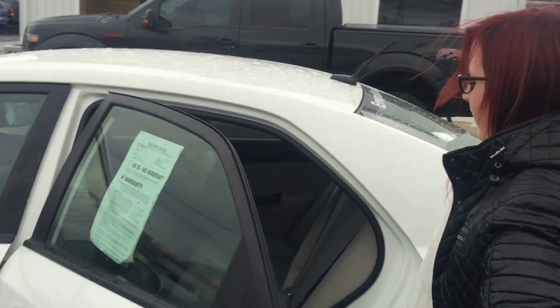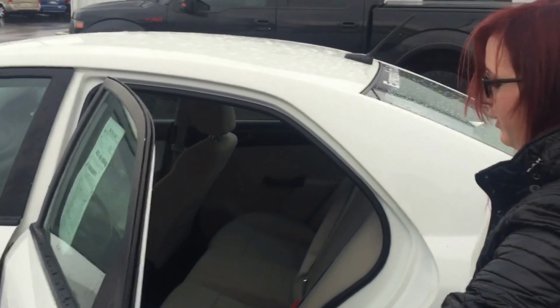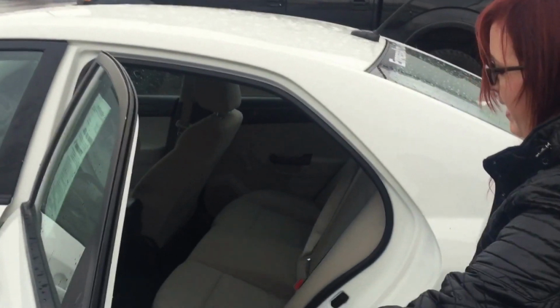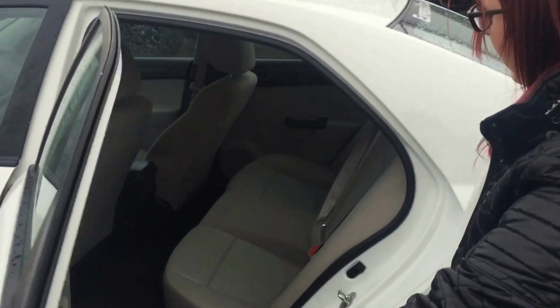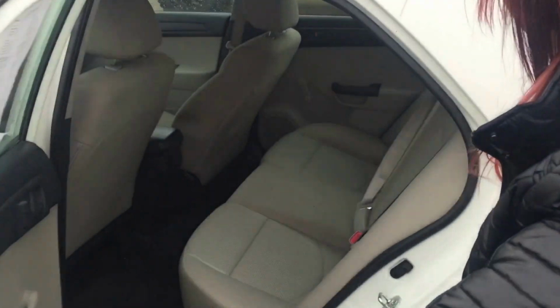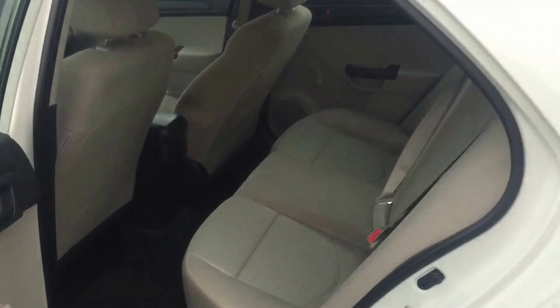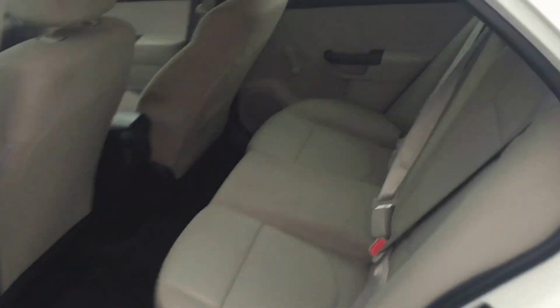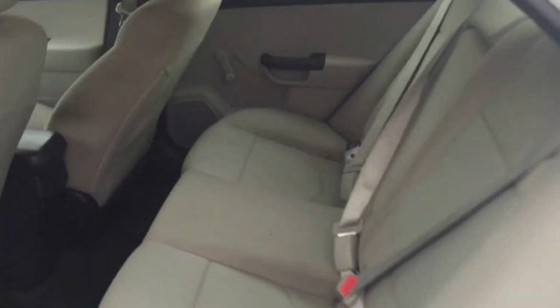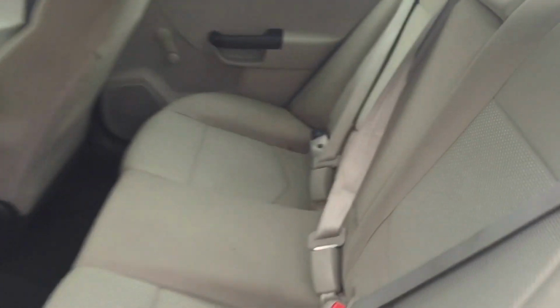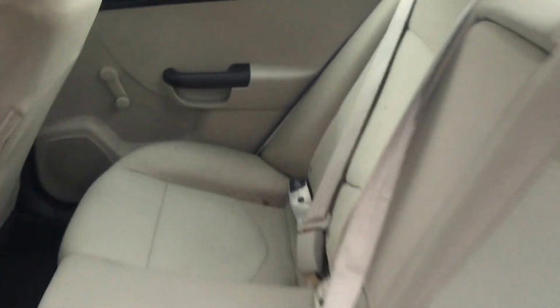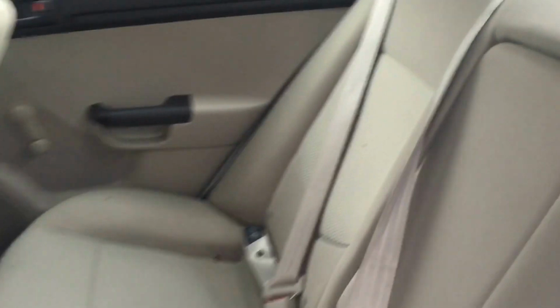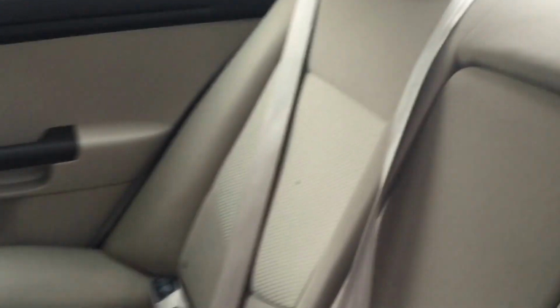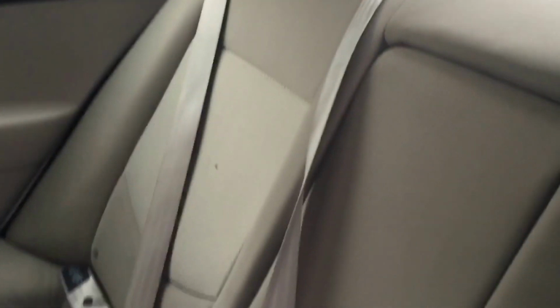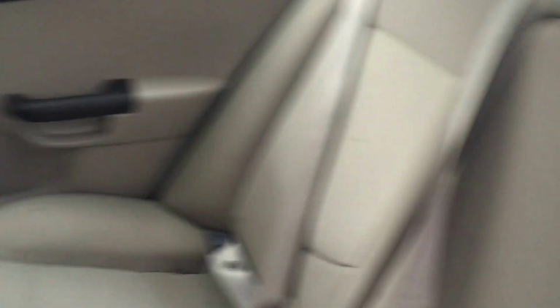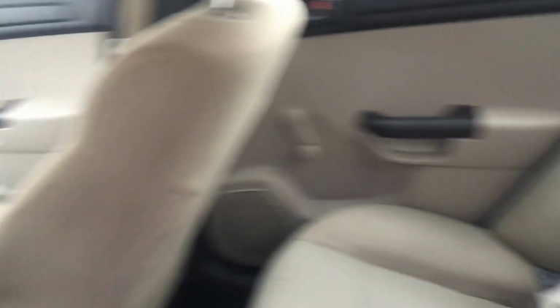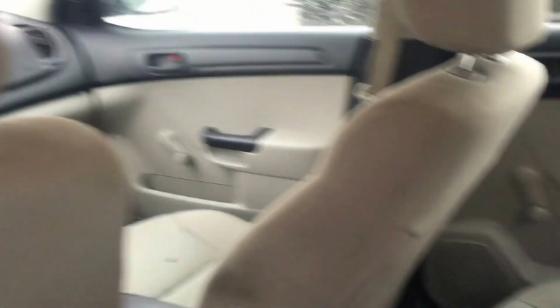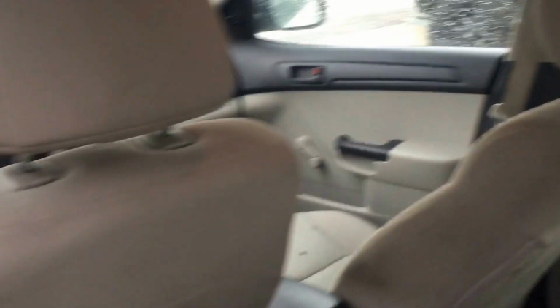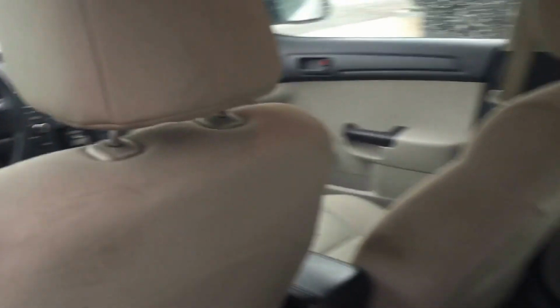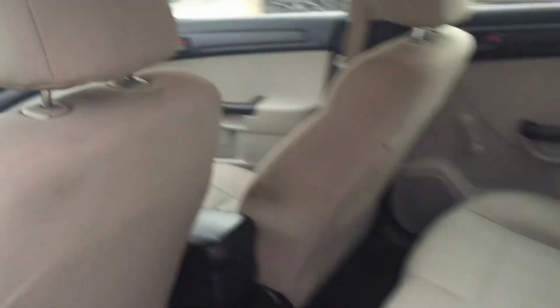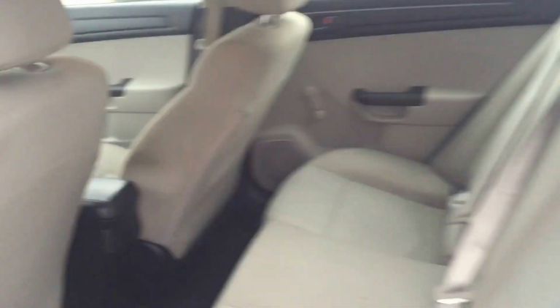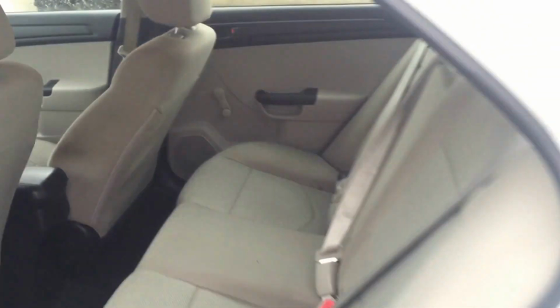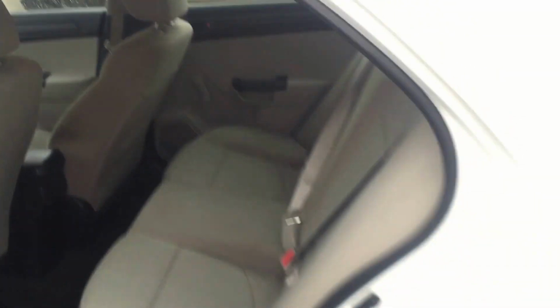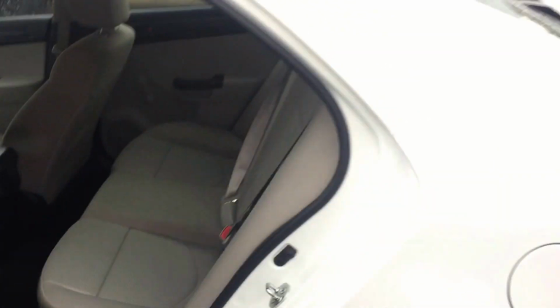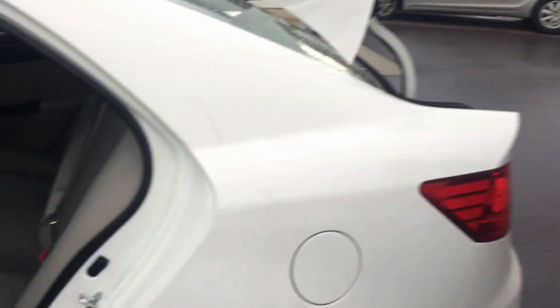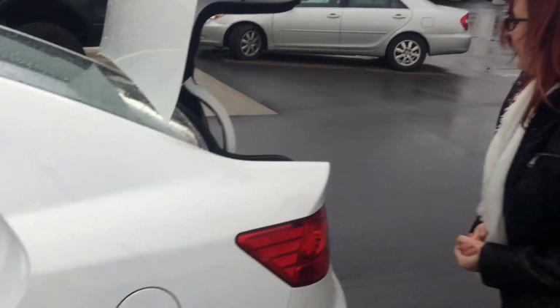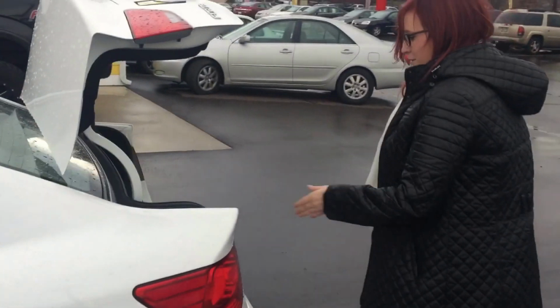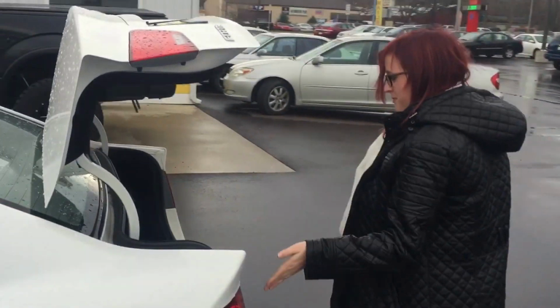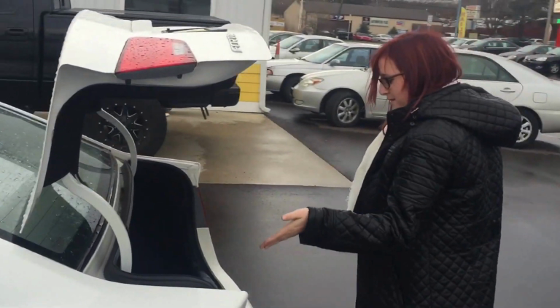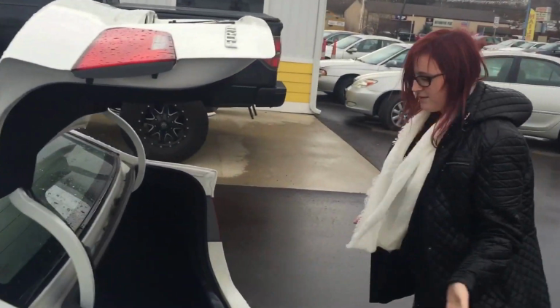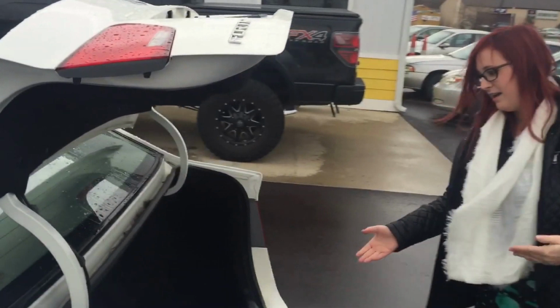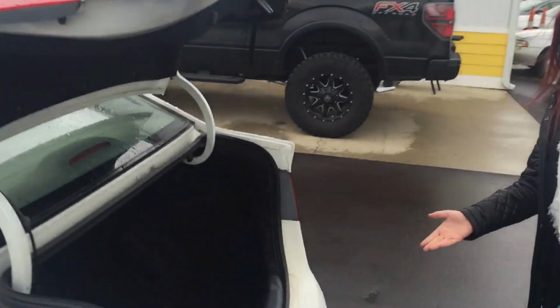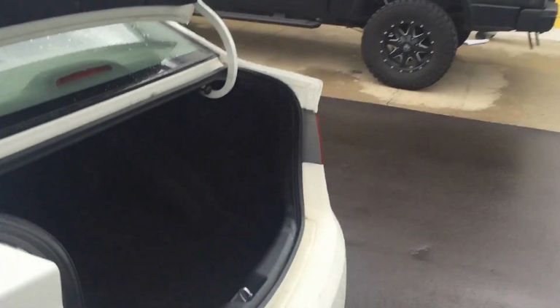You can look in the back seat — very spacious. It will seat three full-size men. The trunk space — there is a lot of space in here.